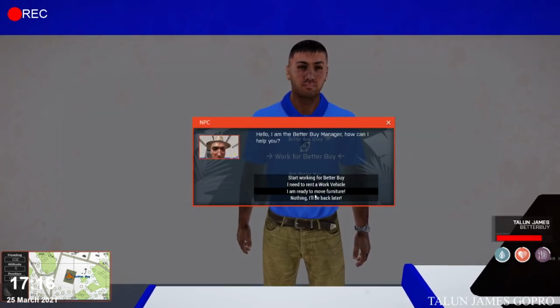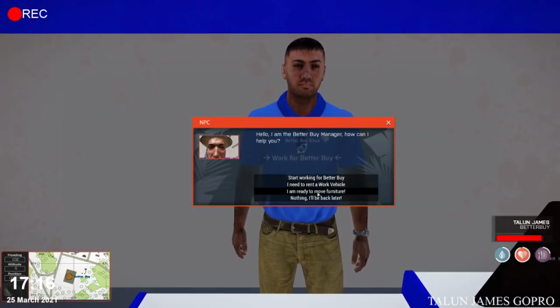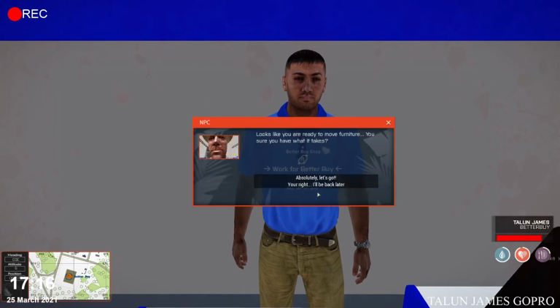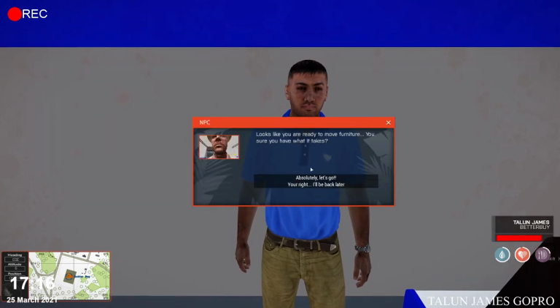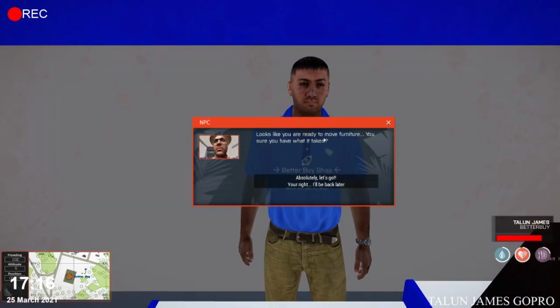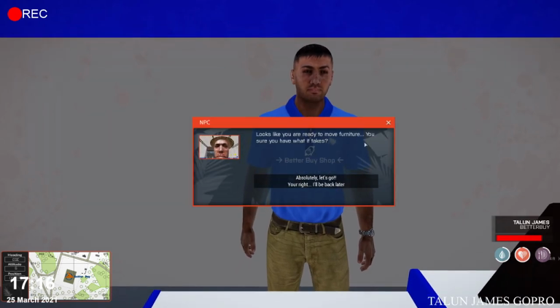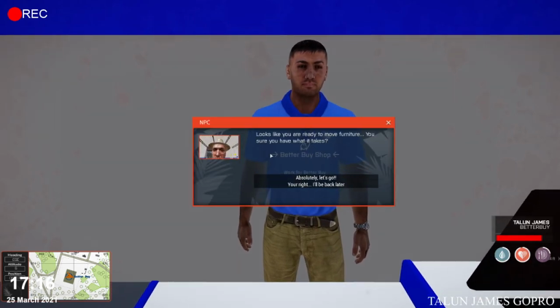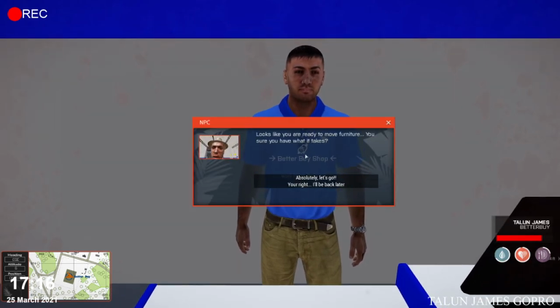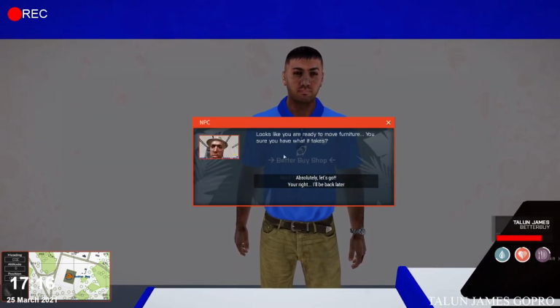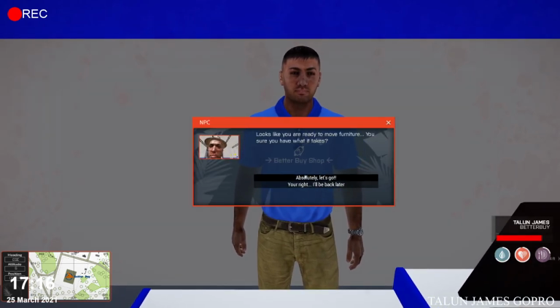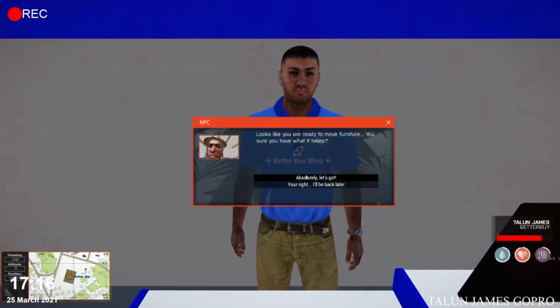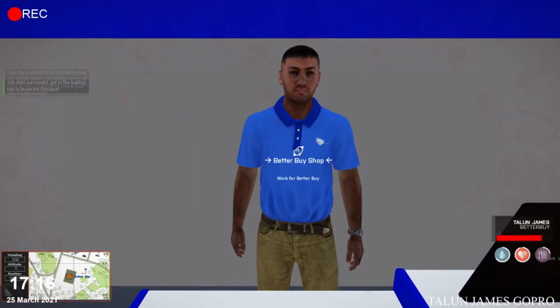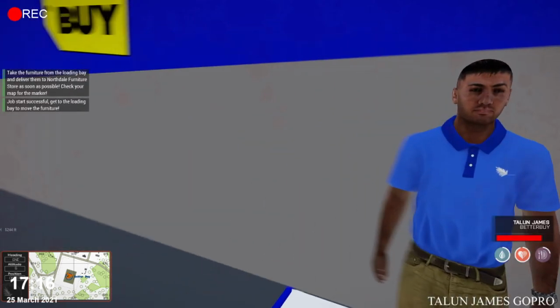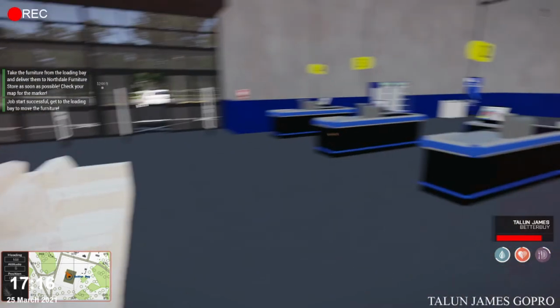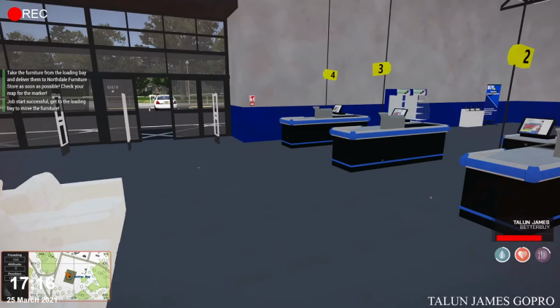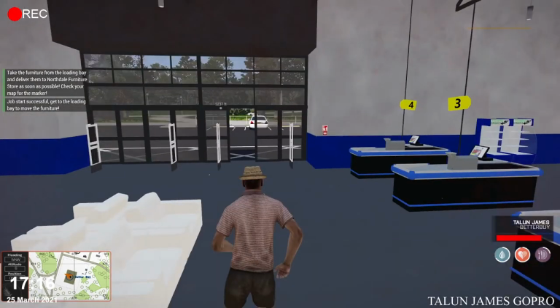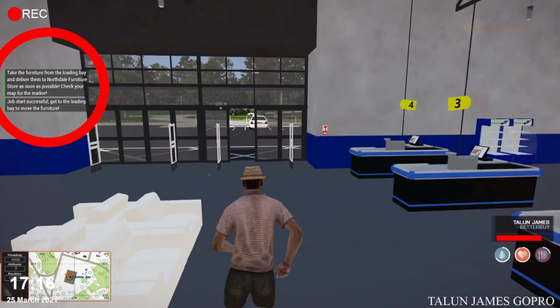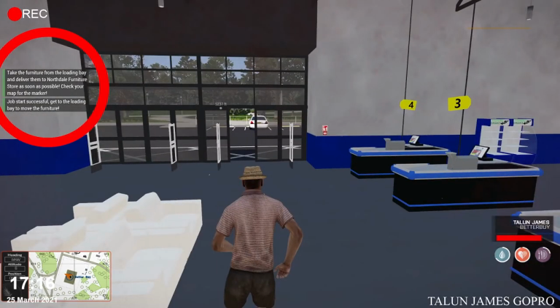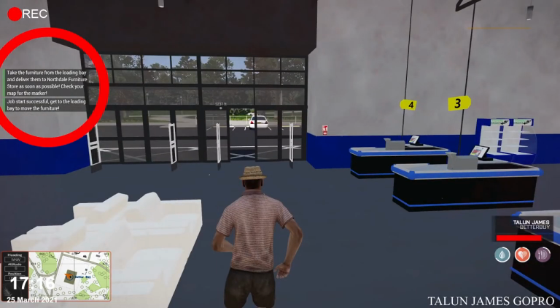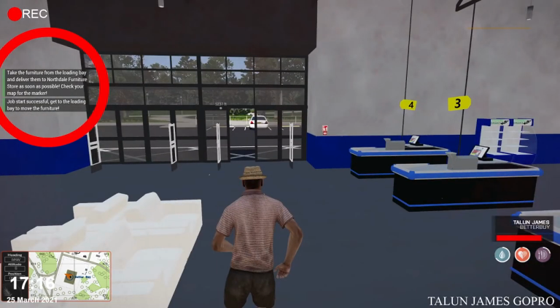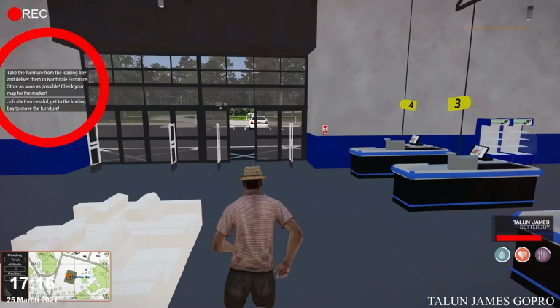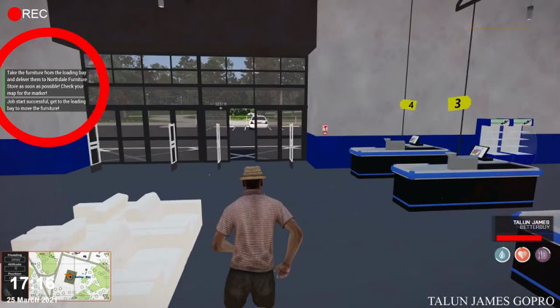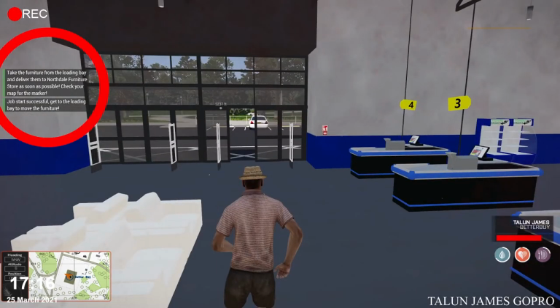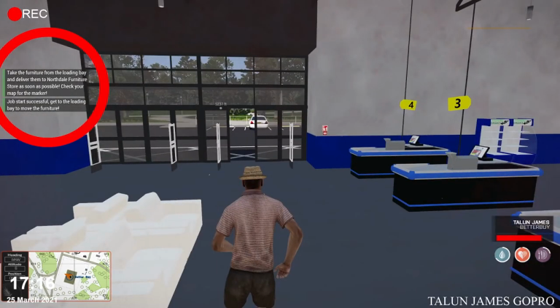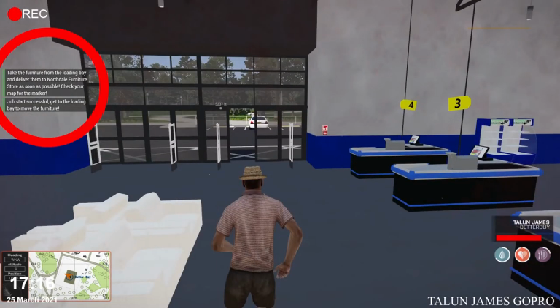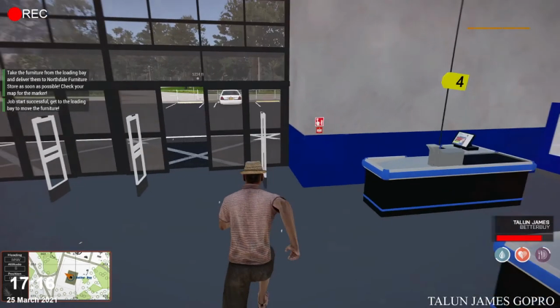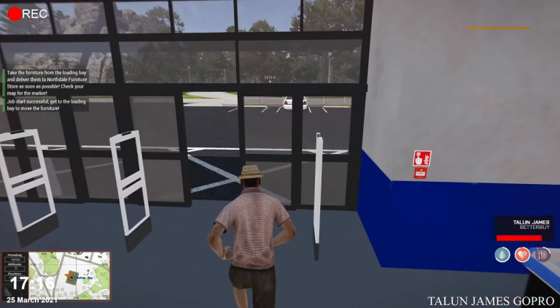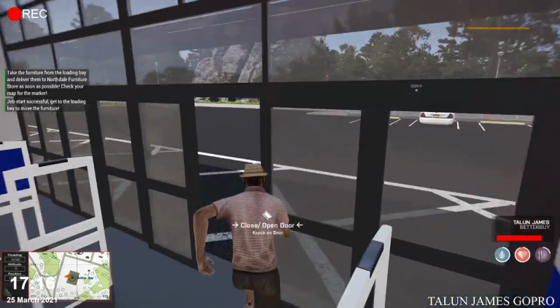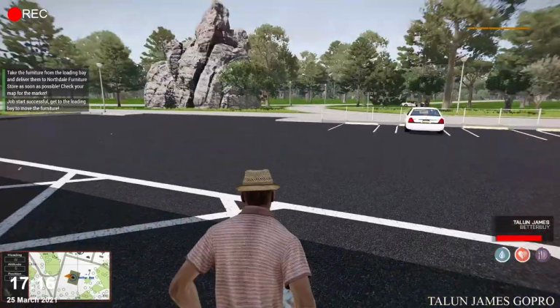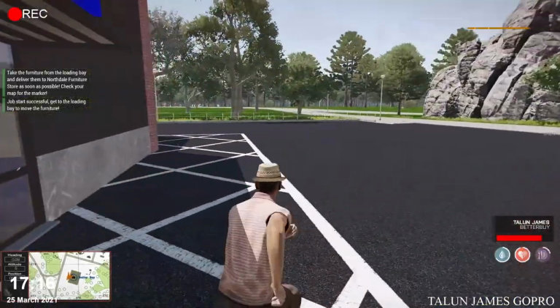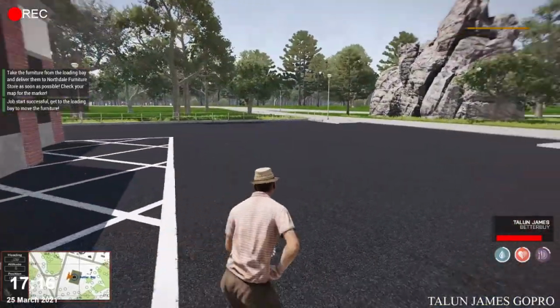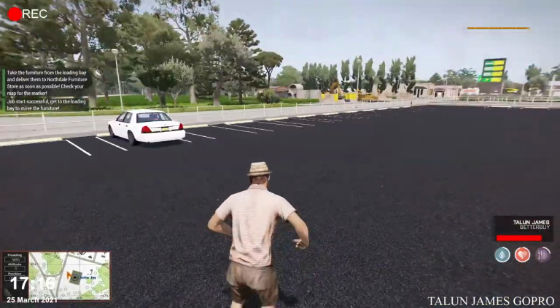Once you do that, go ahead and speak to him again and select Ready to Move Furniture. Then go ahead and exit the store. Up at the top left you'll see where you have to deliver it. We'll show you on the map in a minute how you can identify that.